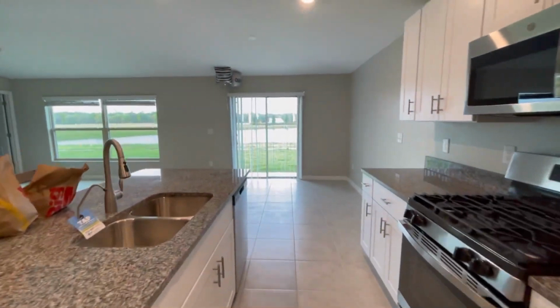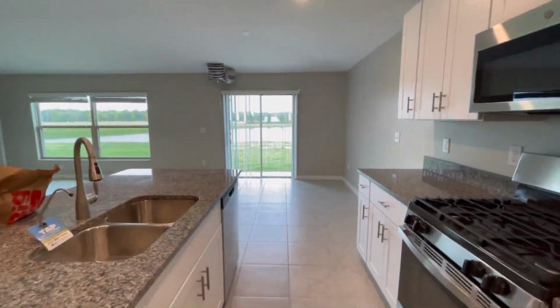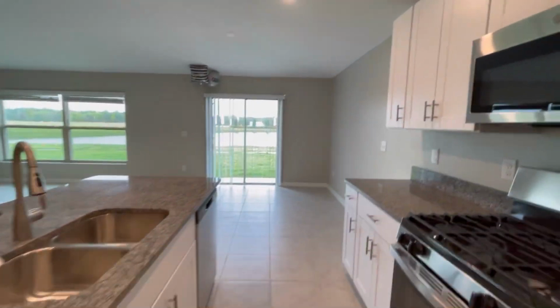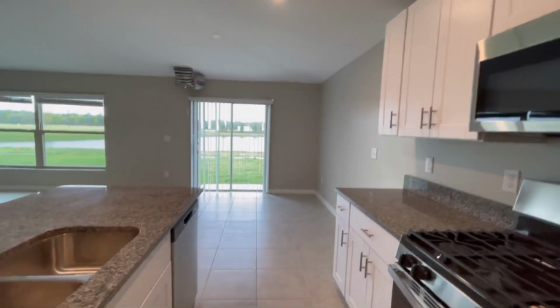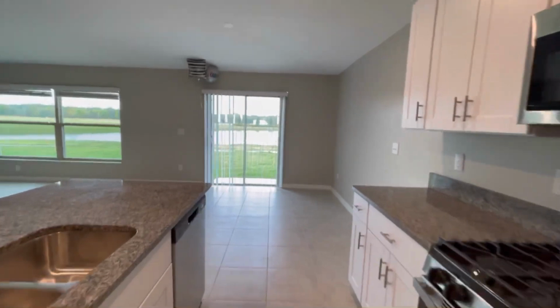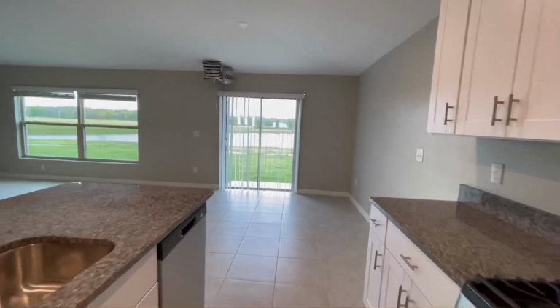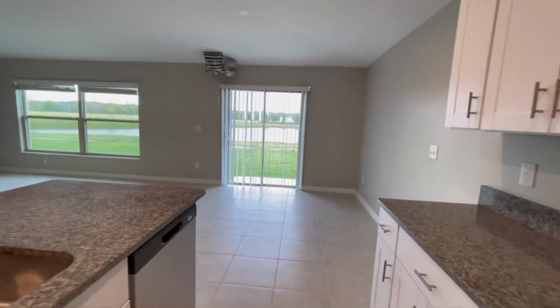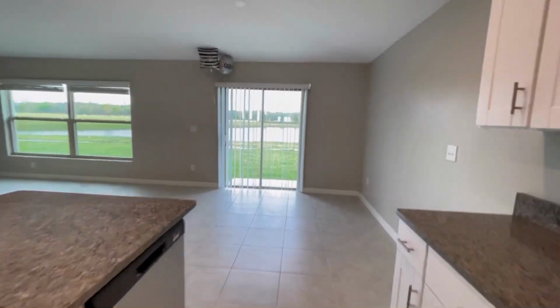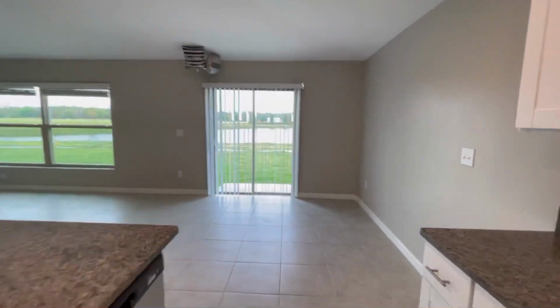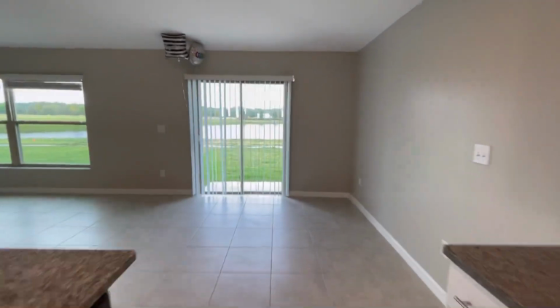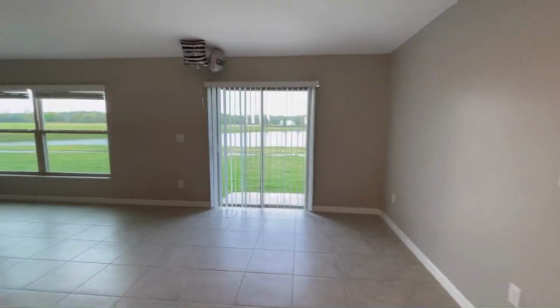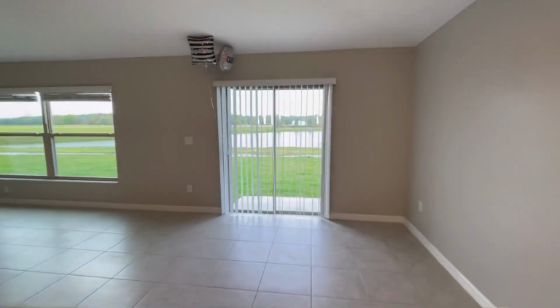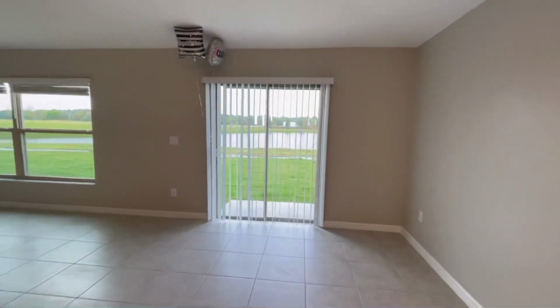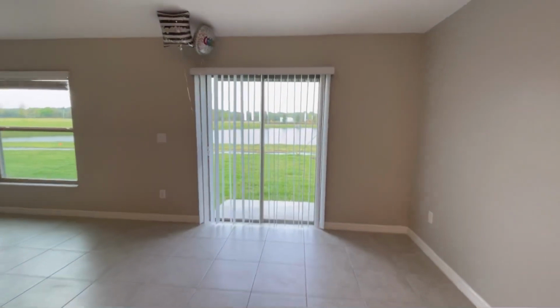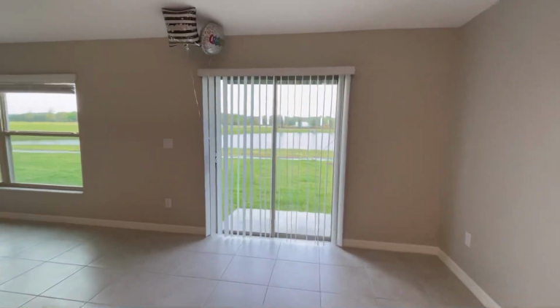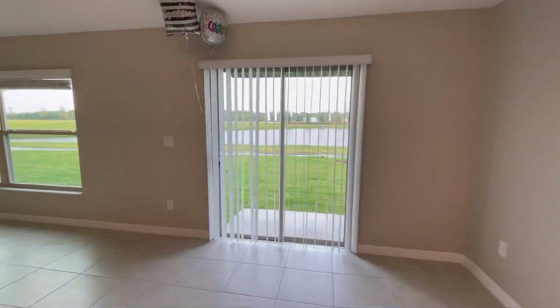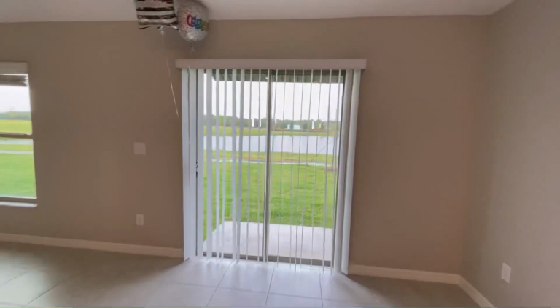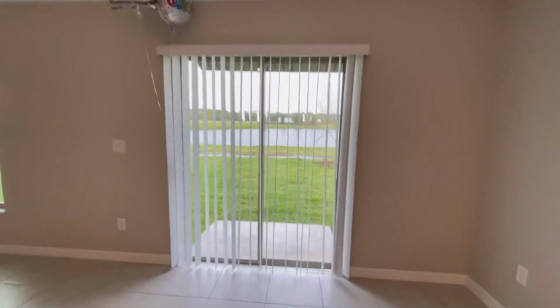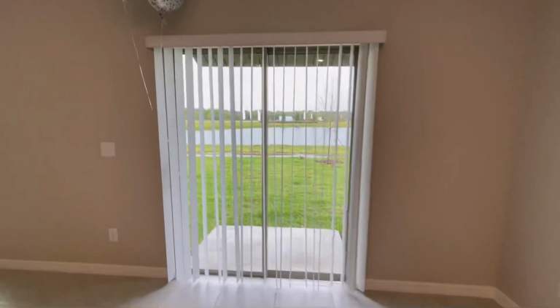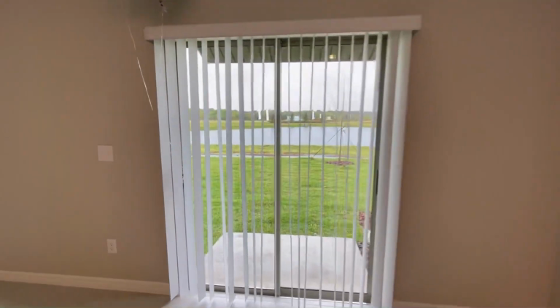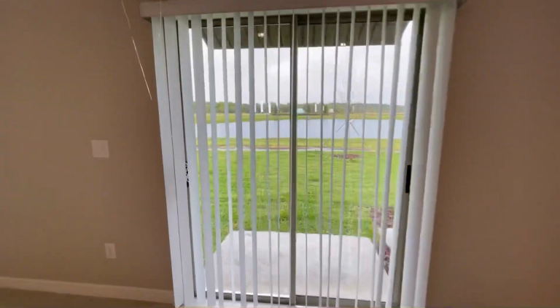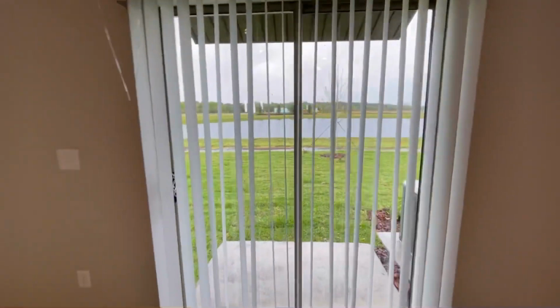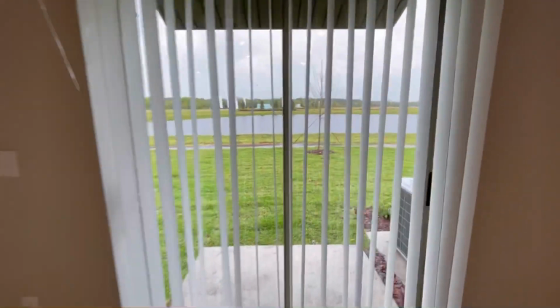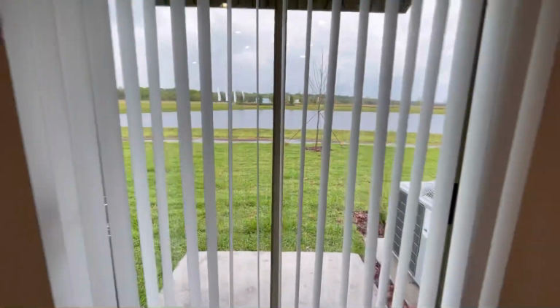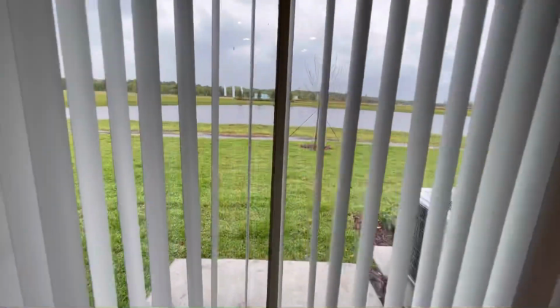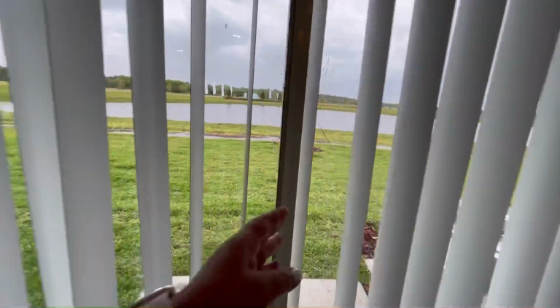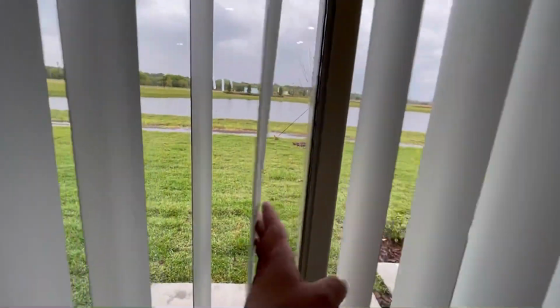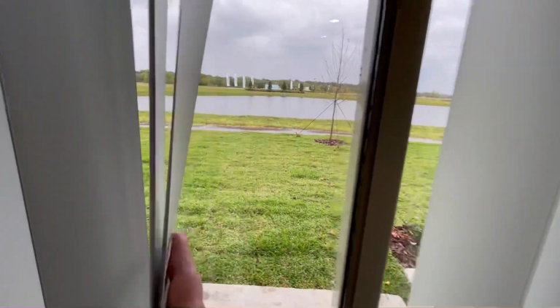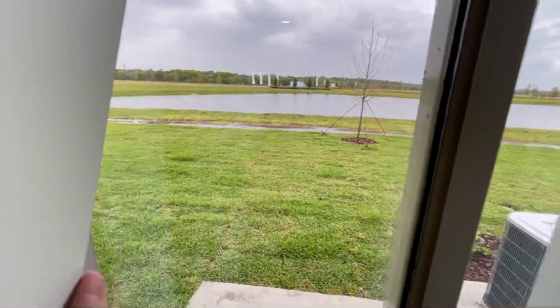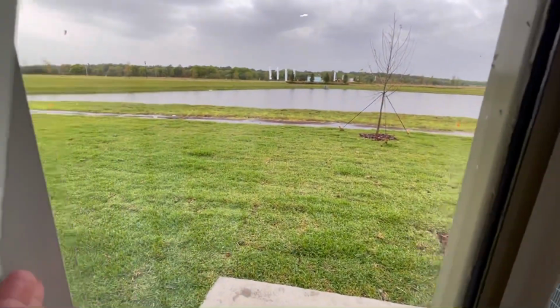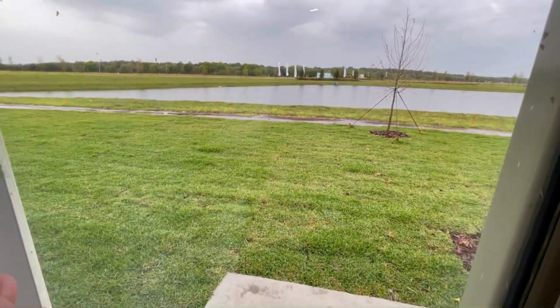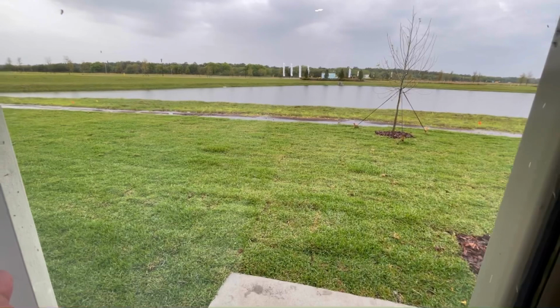And we have a lake behind us in the backyard. We are happy, happy, happy about this.